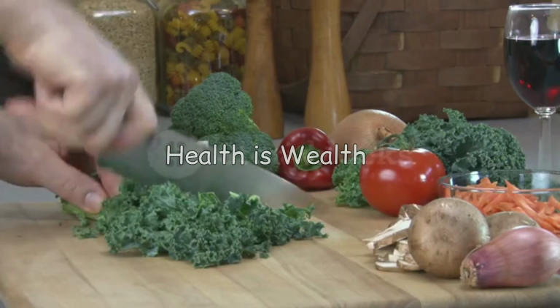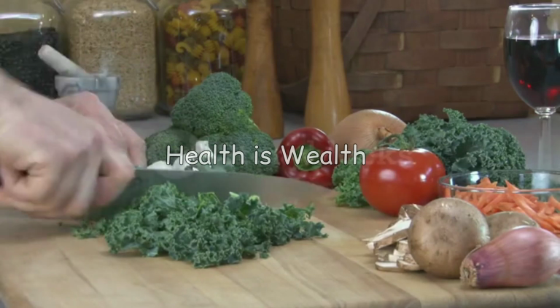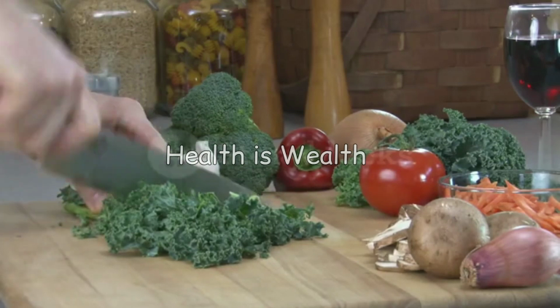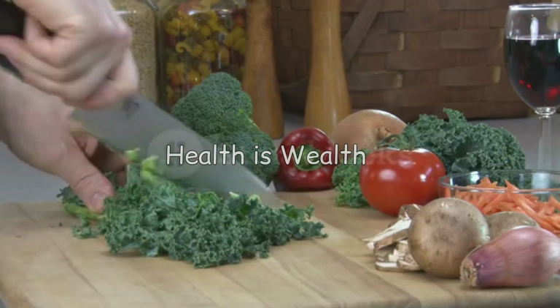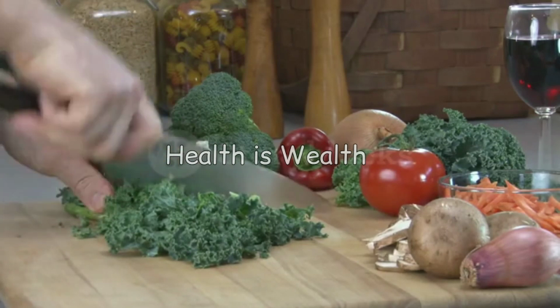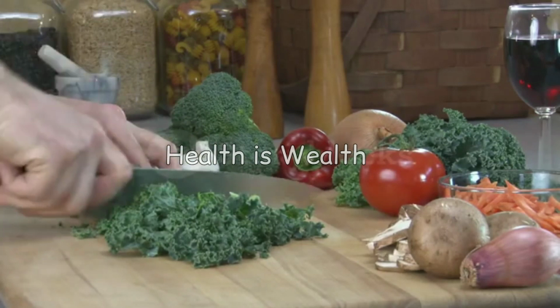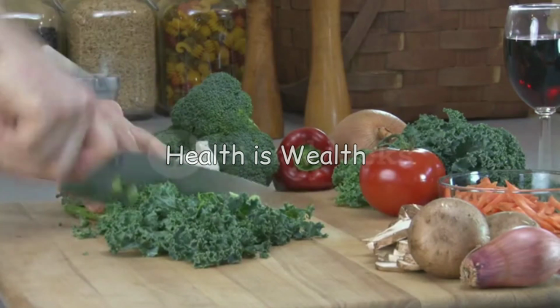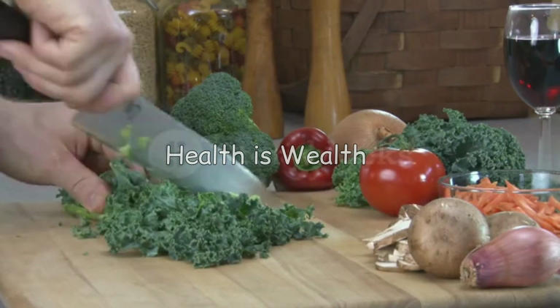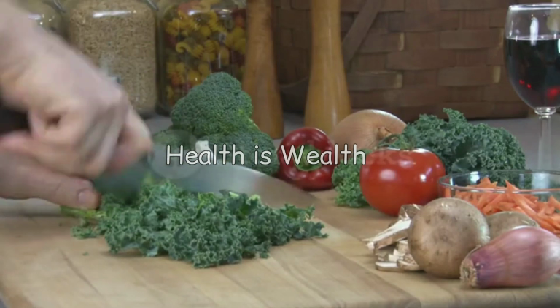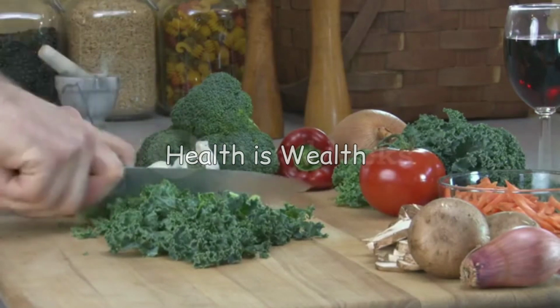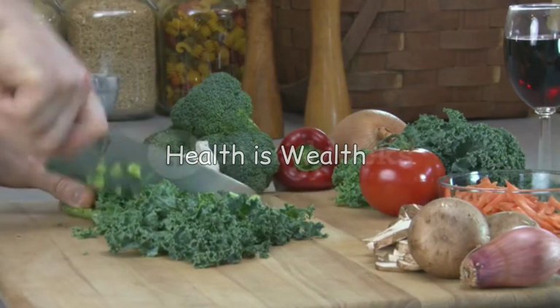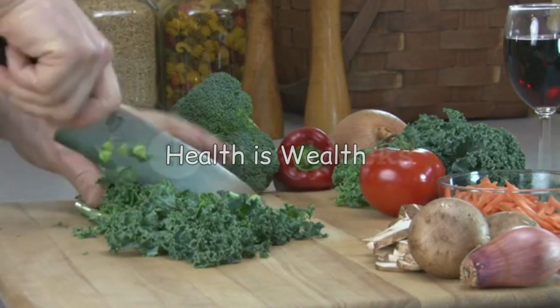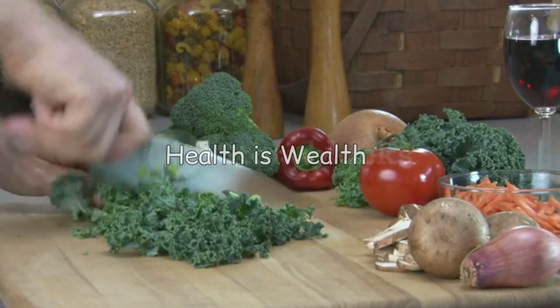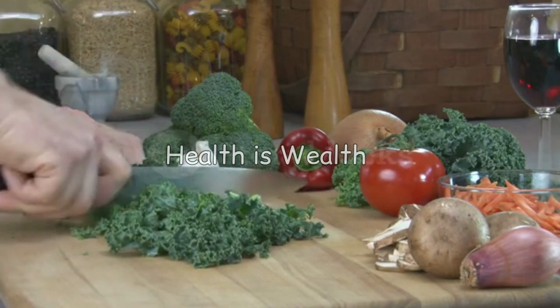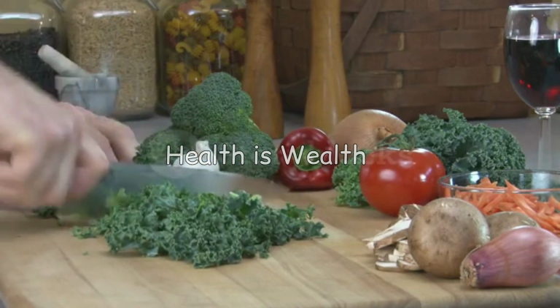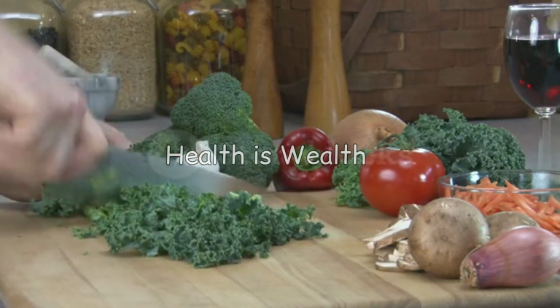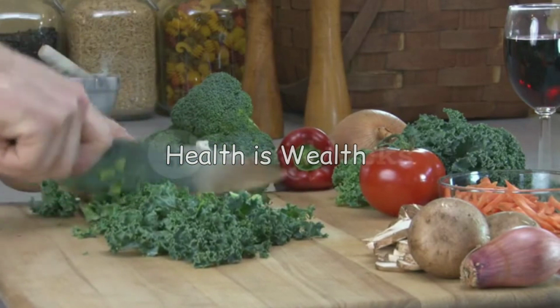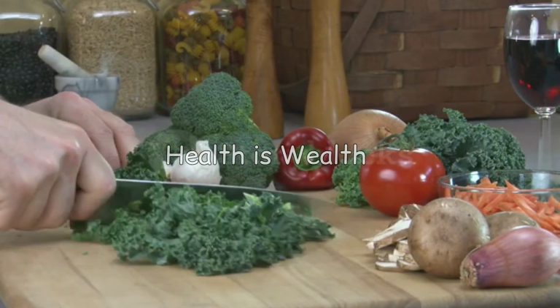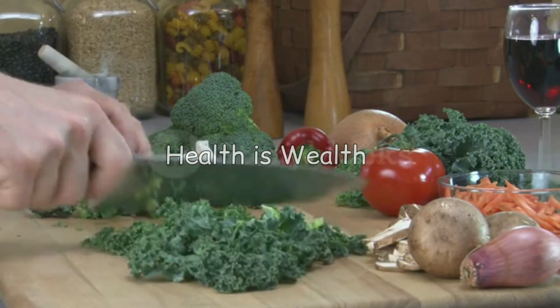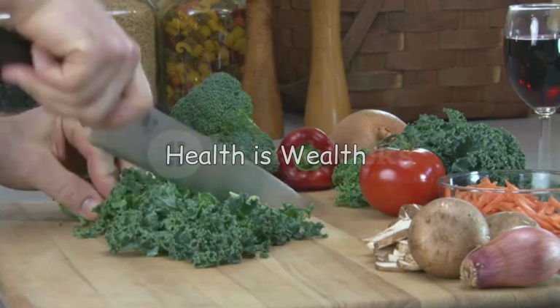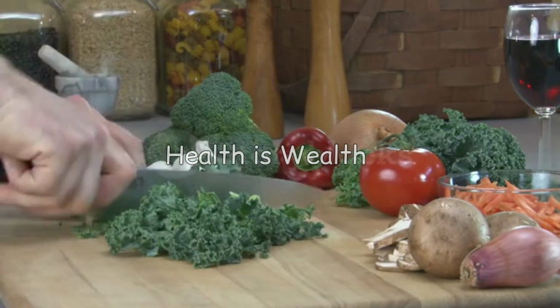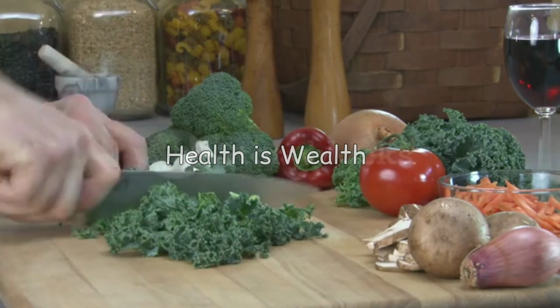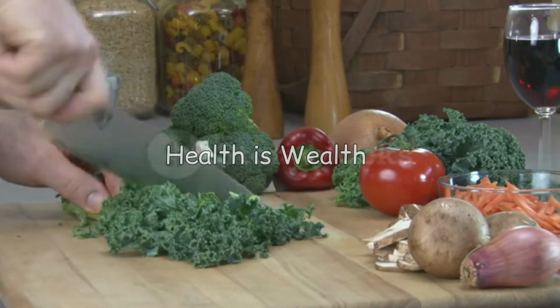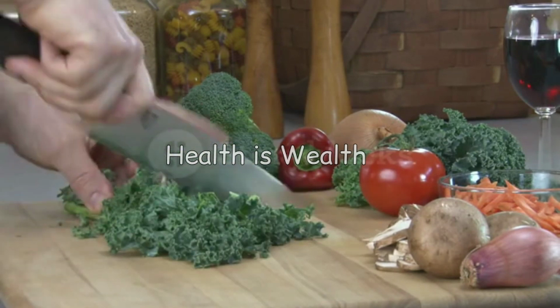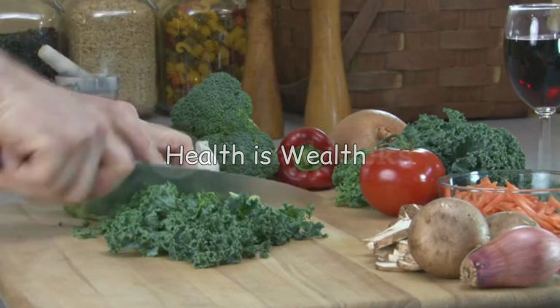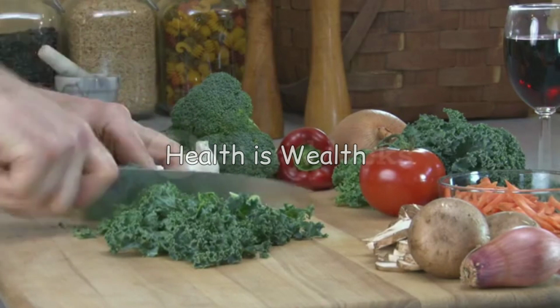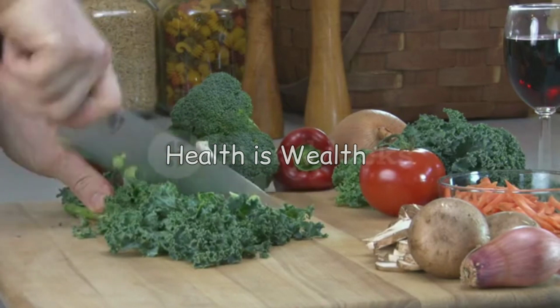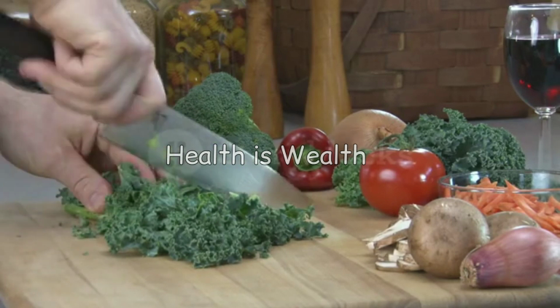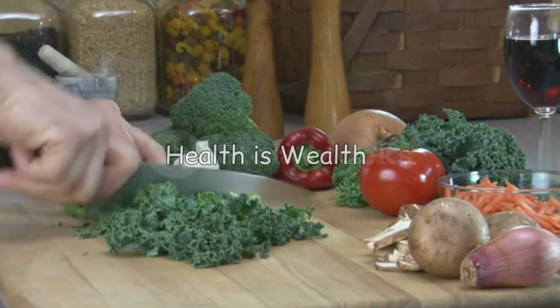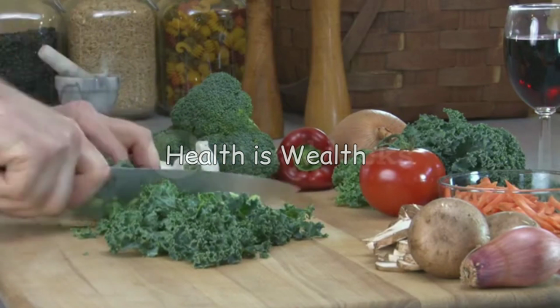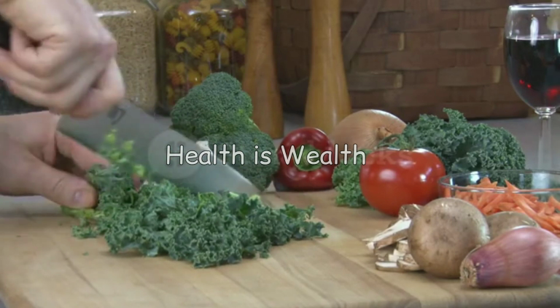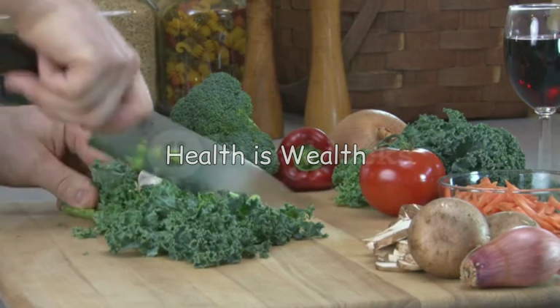Kale is packed with vitamins and minerals that can help regulate uric acid levels. It is also a good source of antioxidants that can help reduce inflammation and prevent gout attacks.